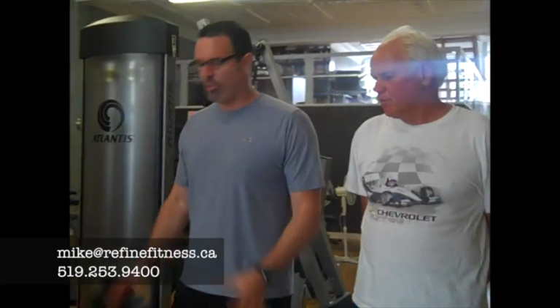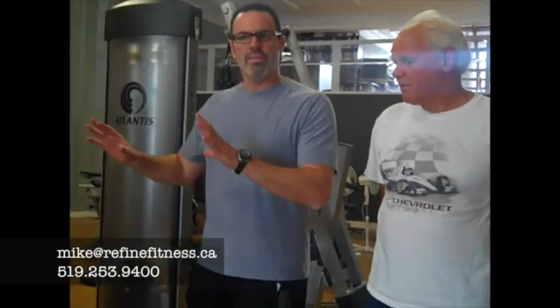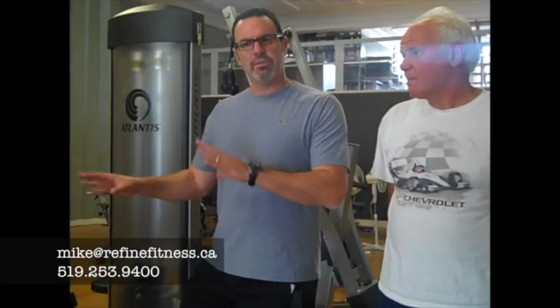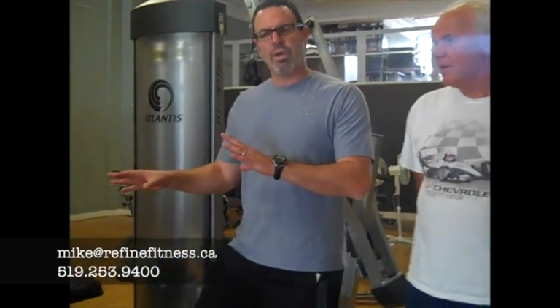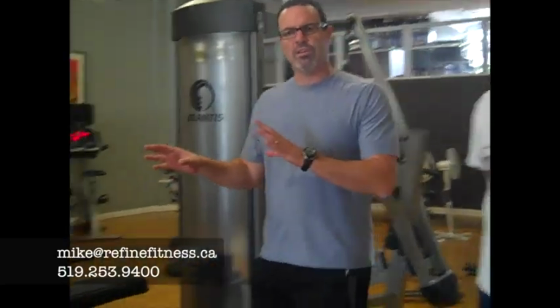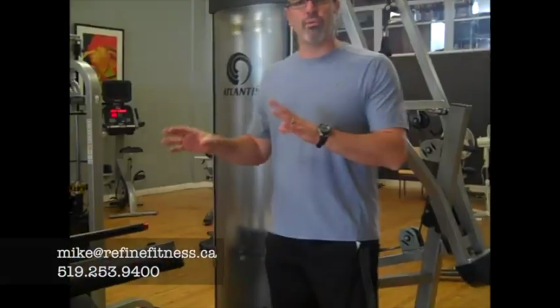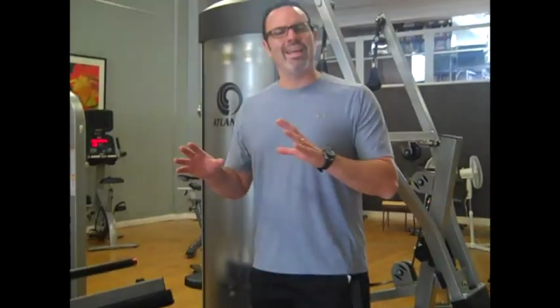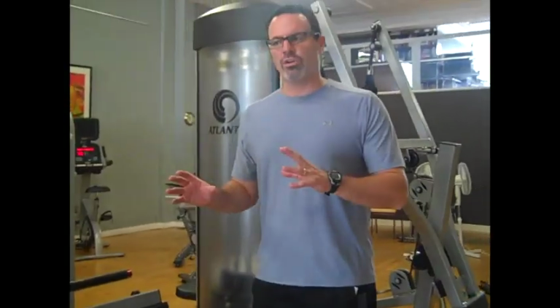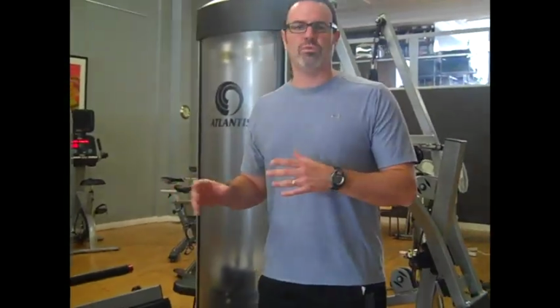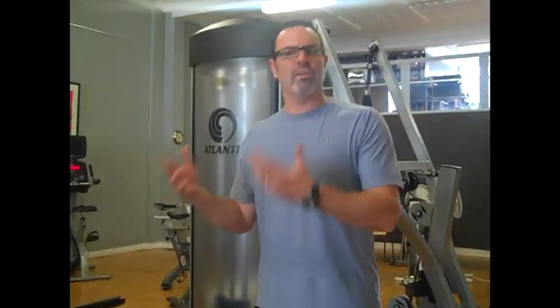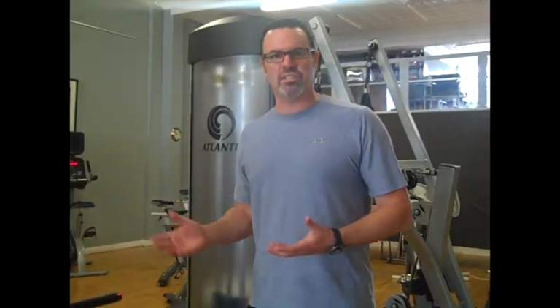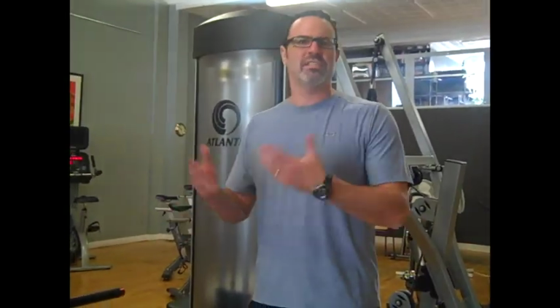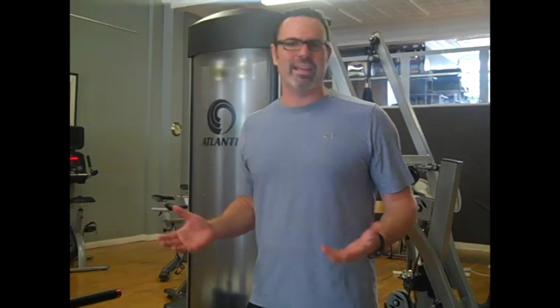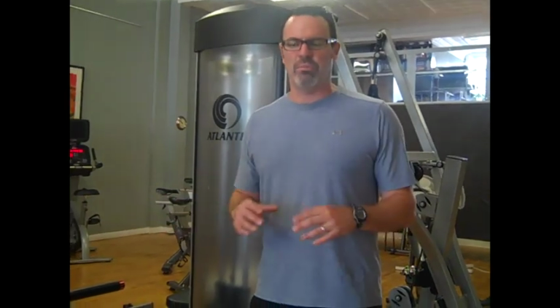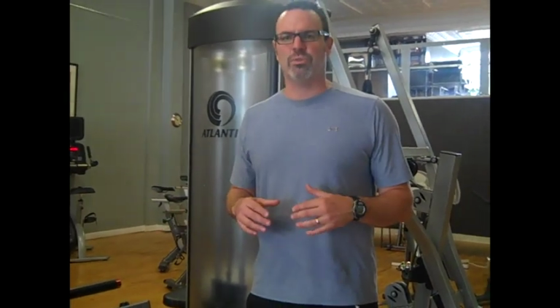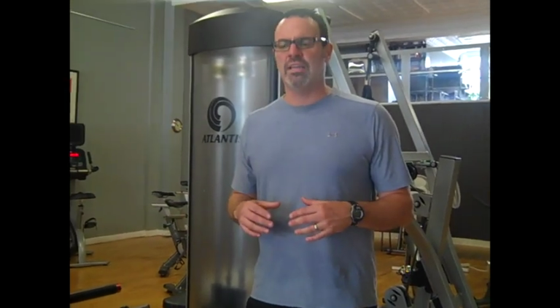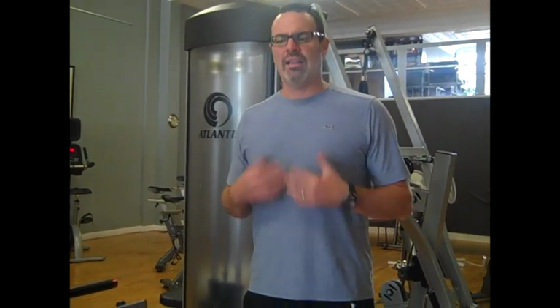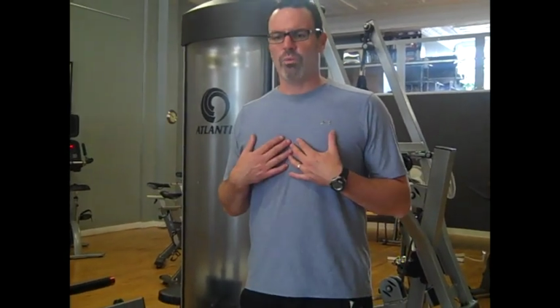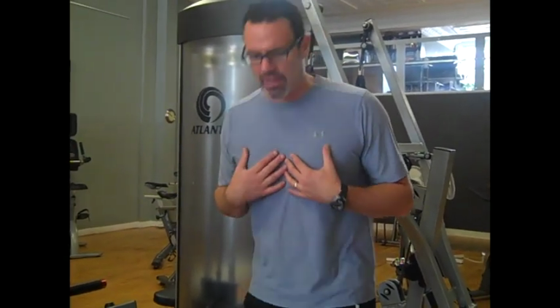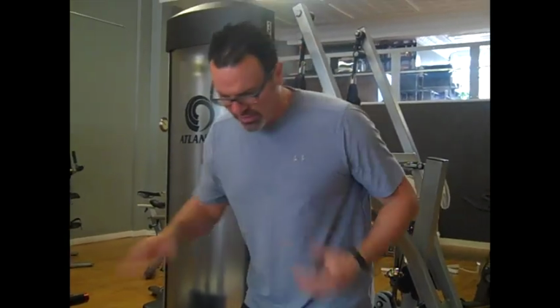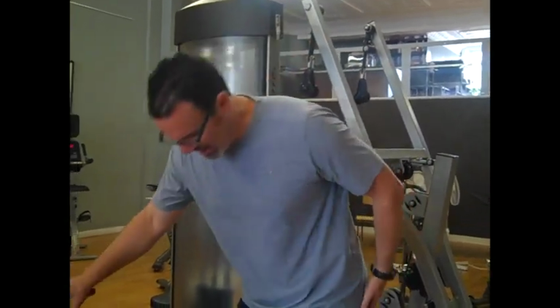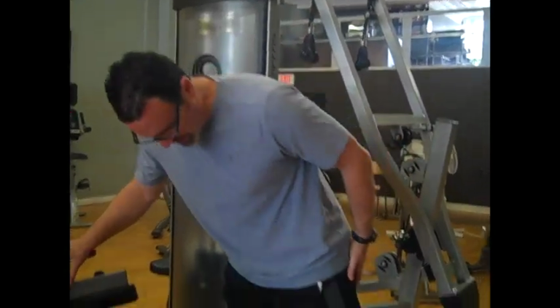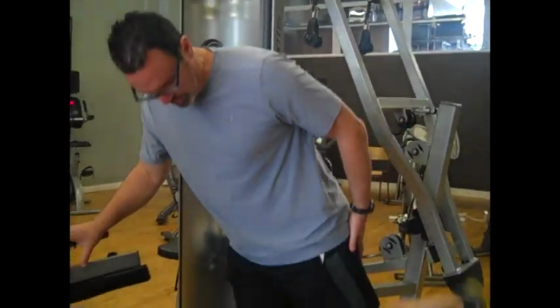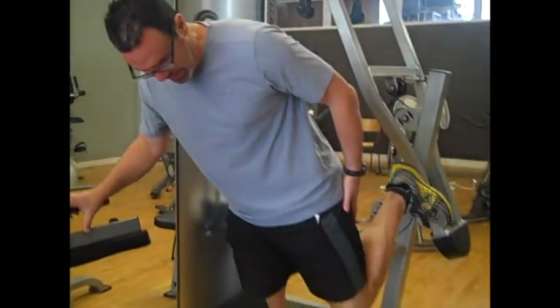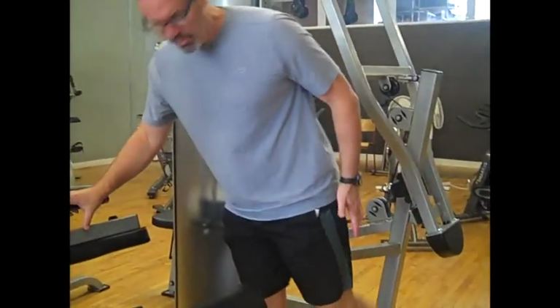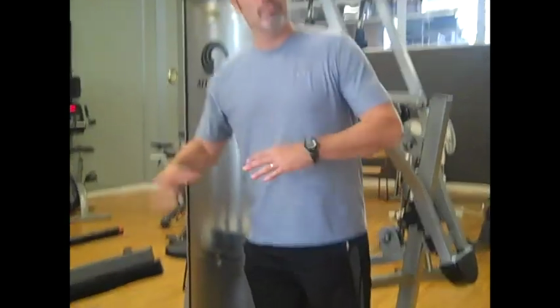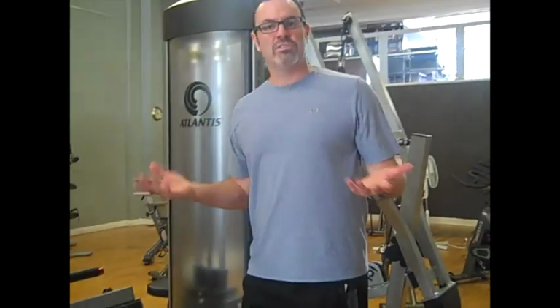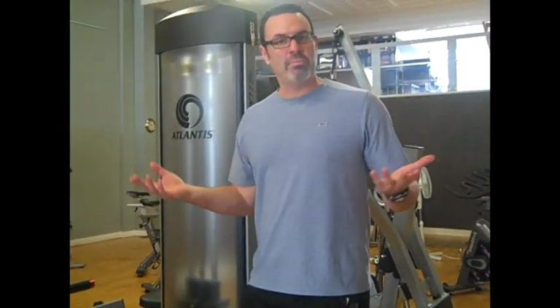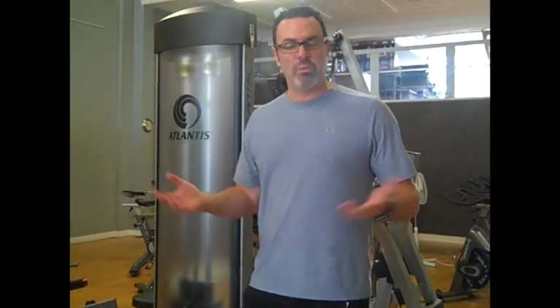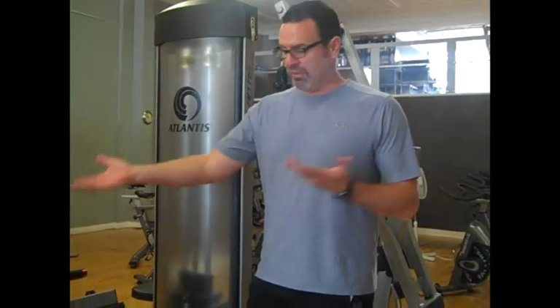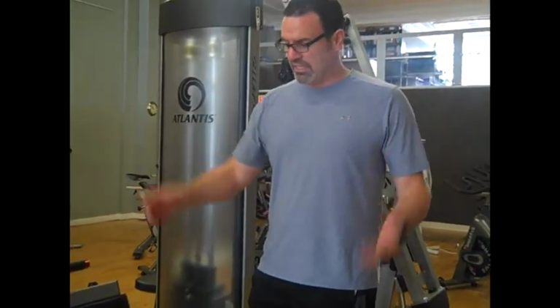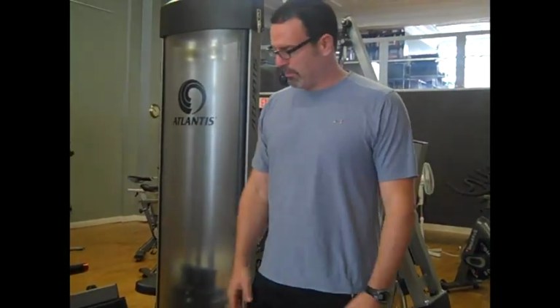There are a couple of different ways to perform a leg curl. This is one variation called the seated leg curl. You may also have seen a leg curl where you're lying flat down and pulling up — we just don't have that piece of equipment here. We have the seated leg curl.